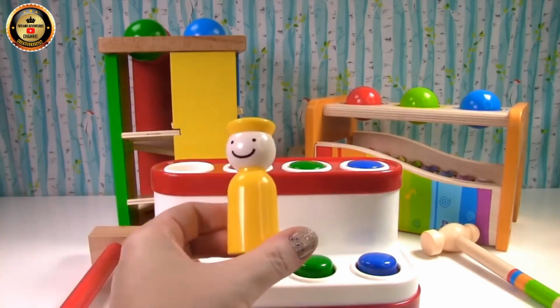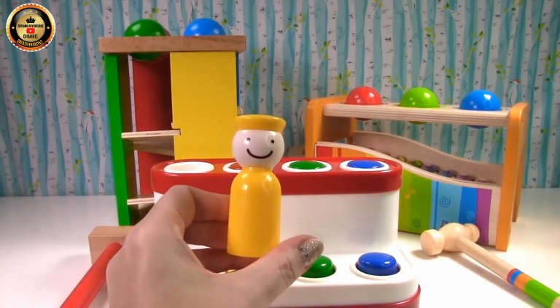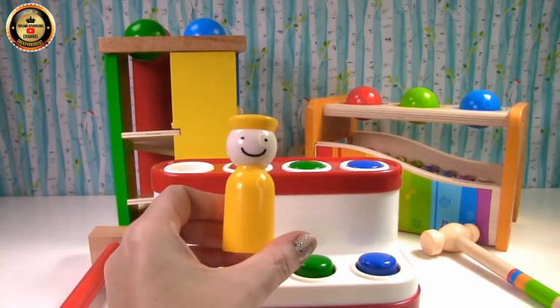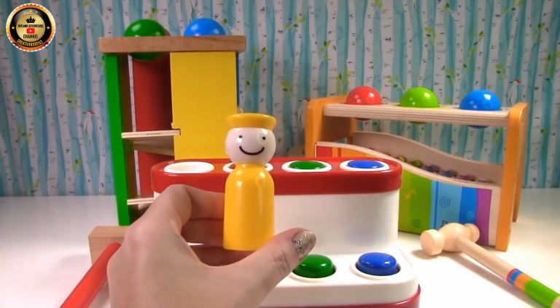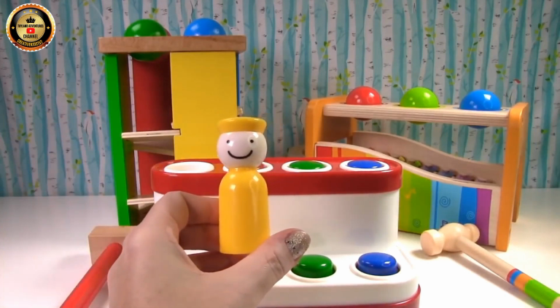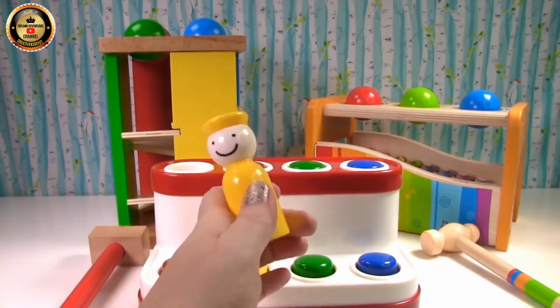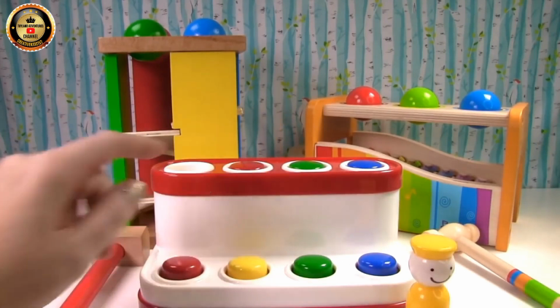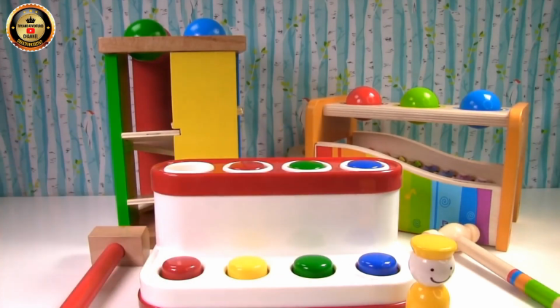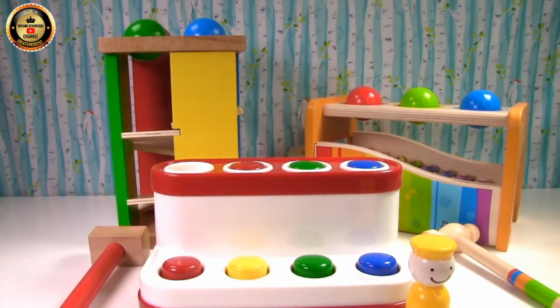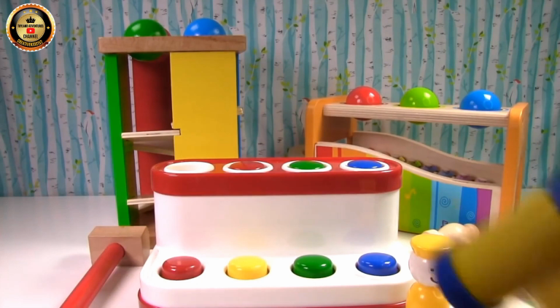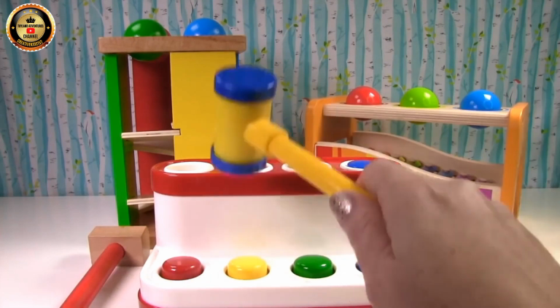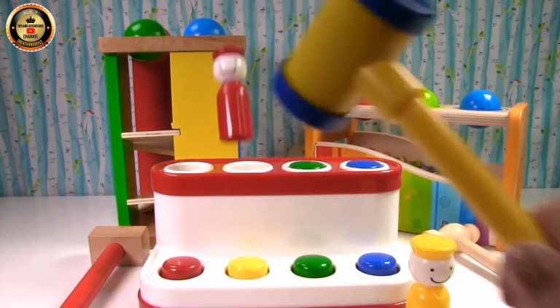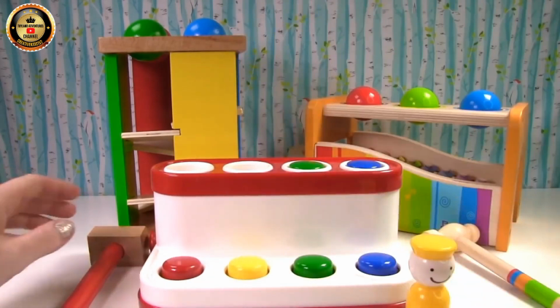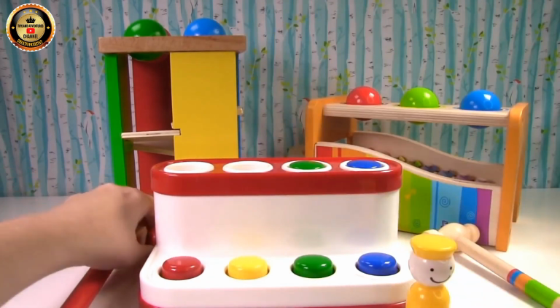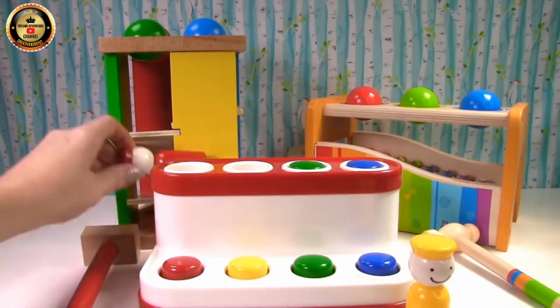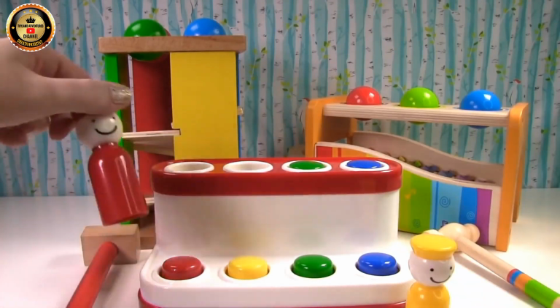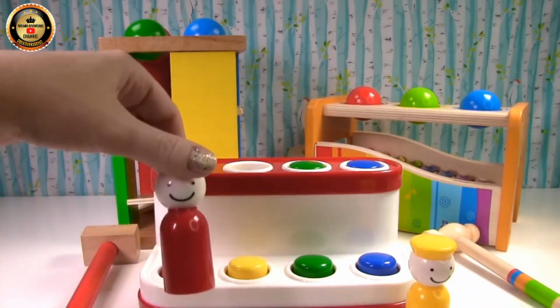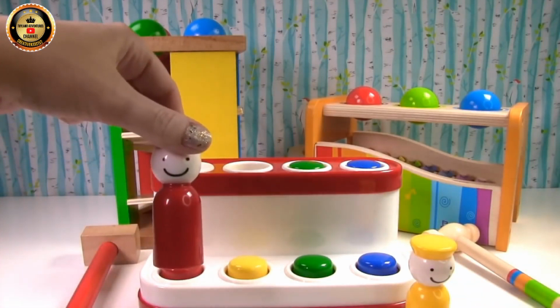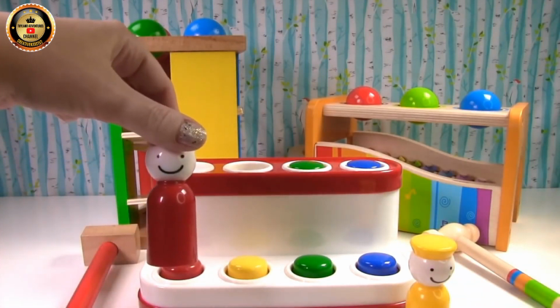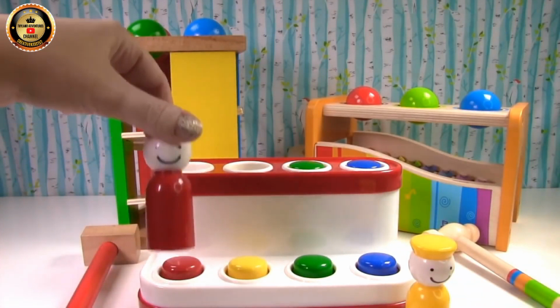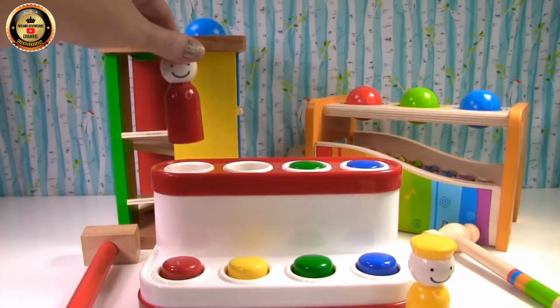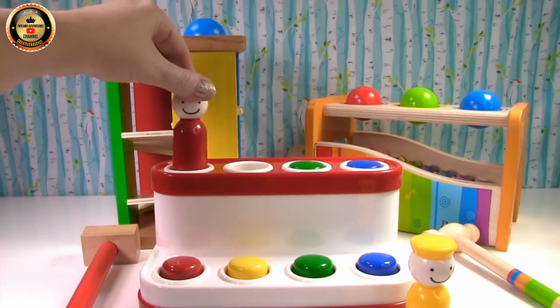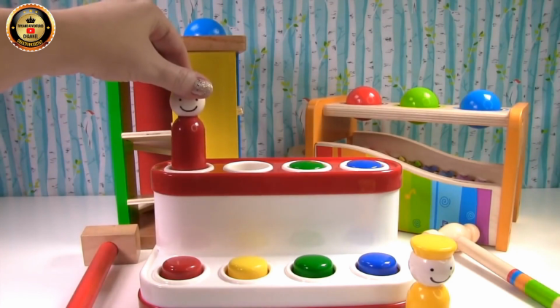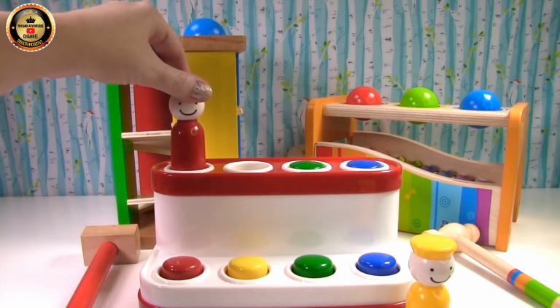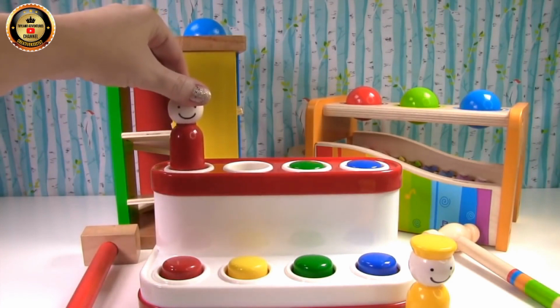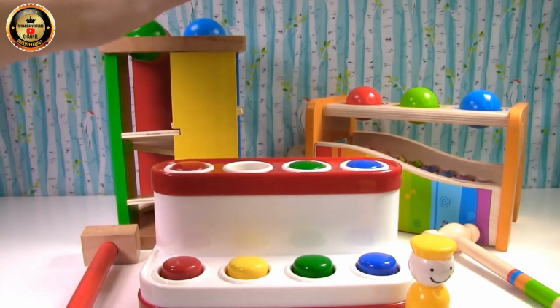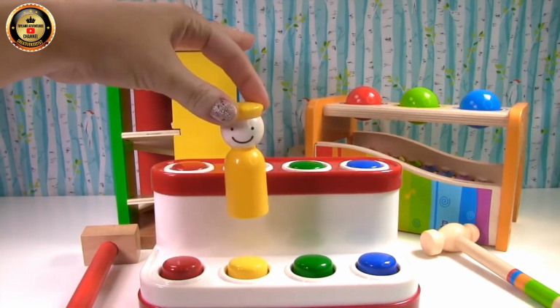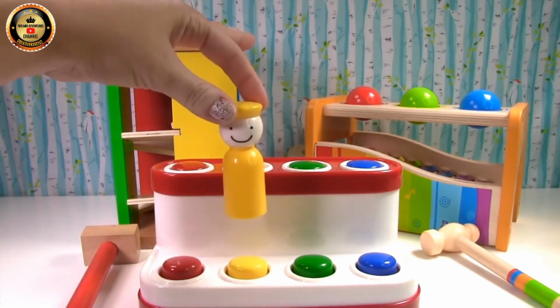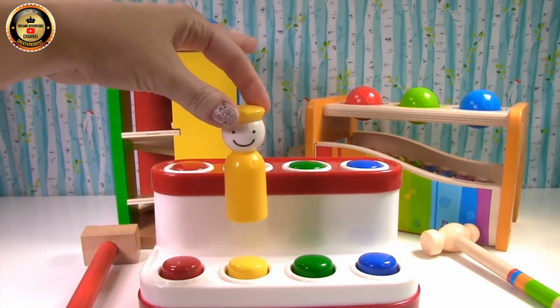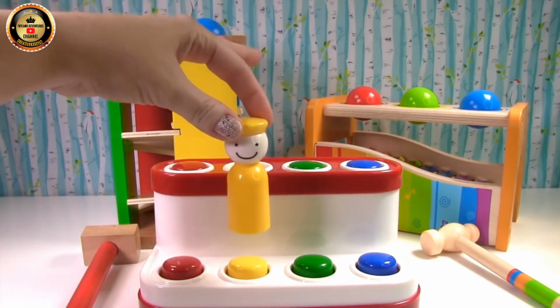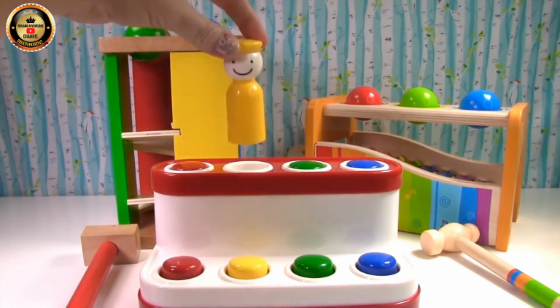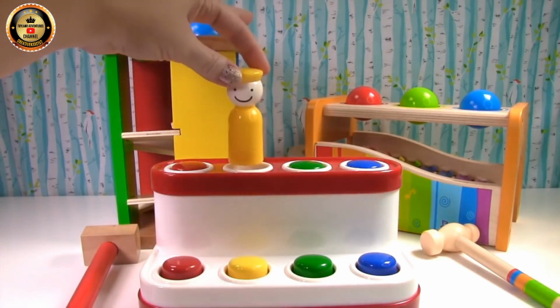No, that was yellow. Is this red right here? Yes, that's red. Red goes right here. Where does the yellow go? Right here.